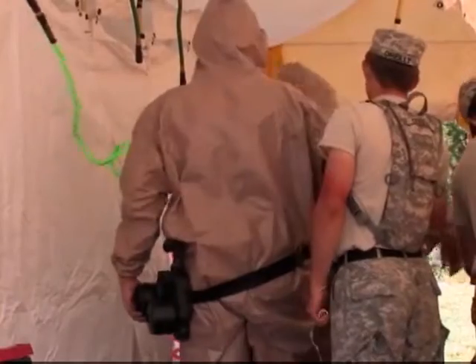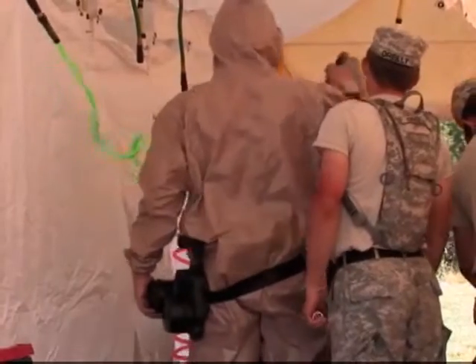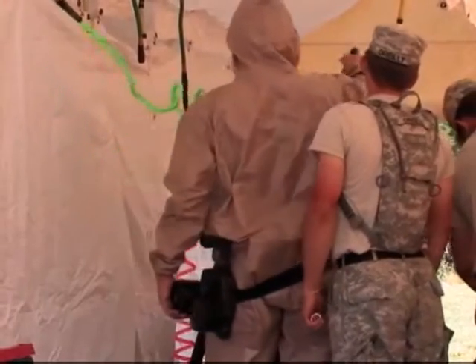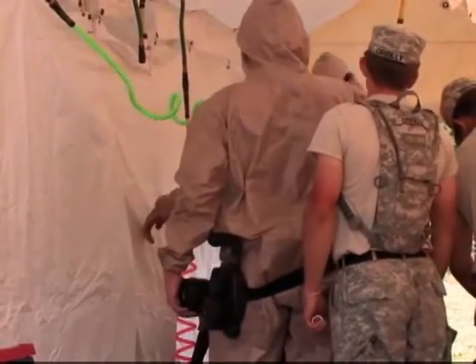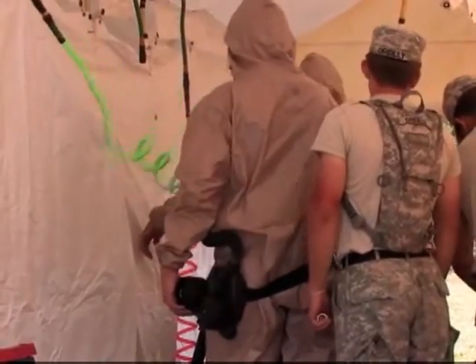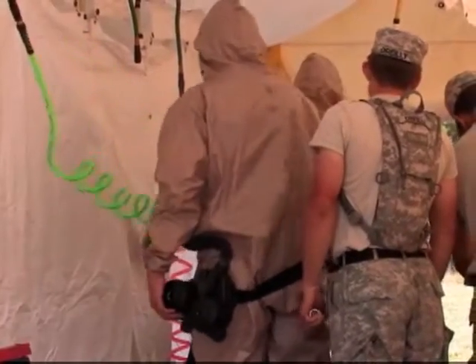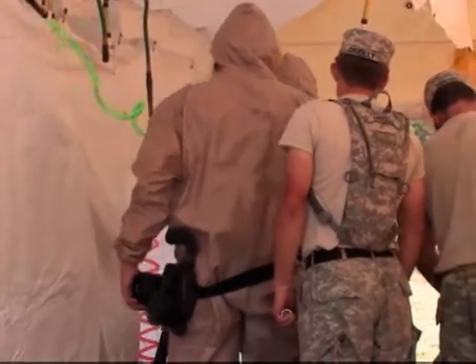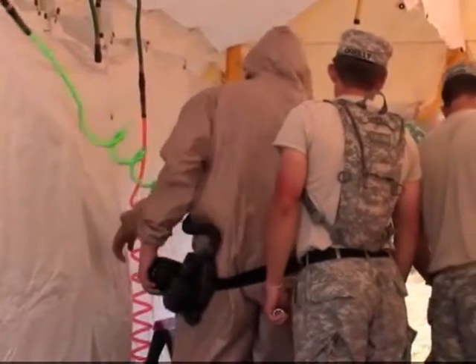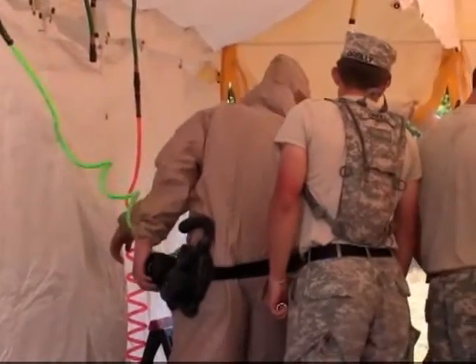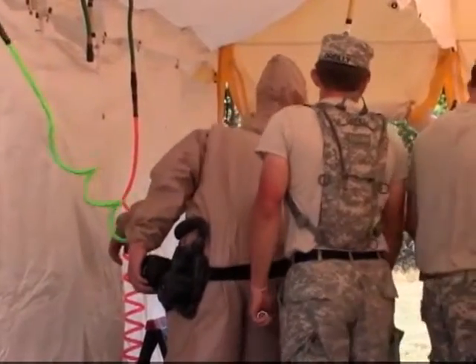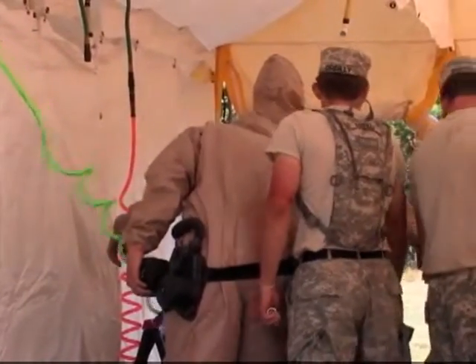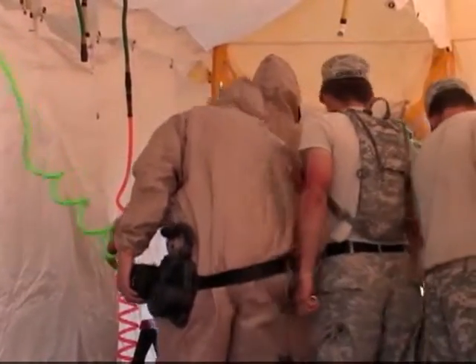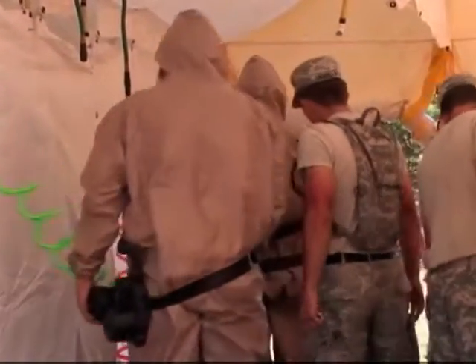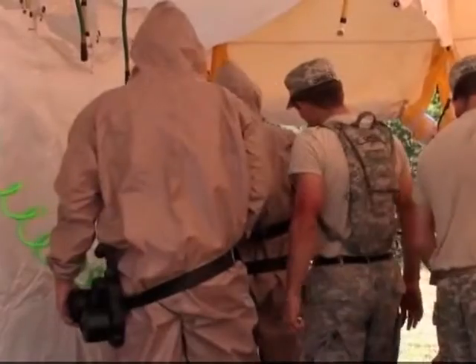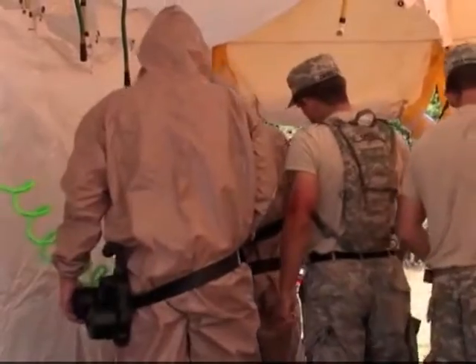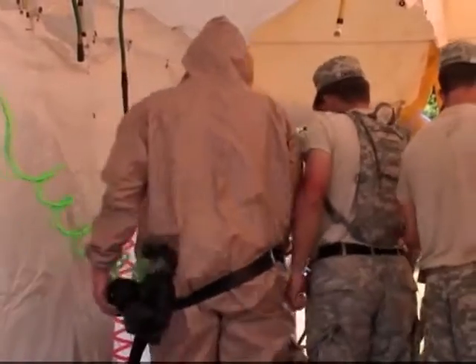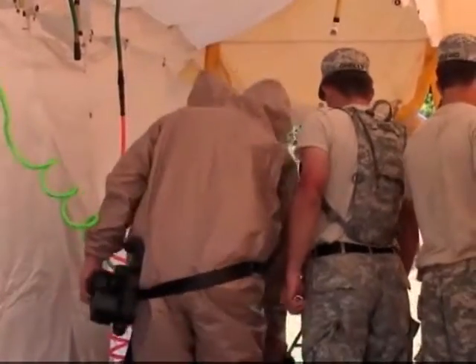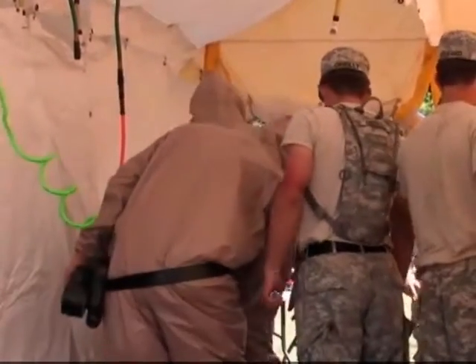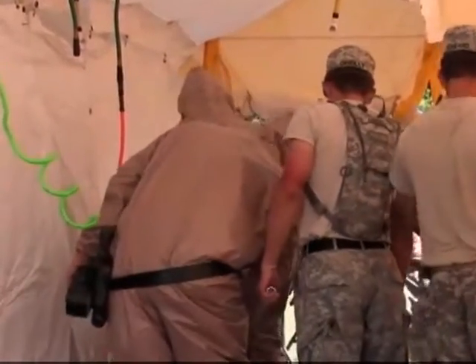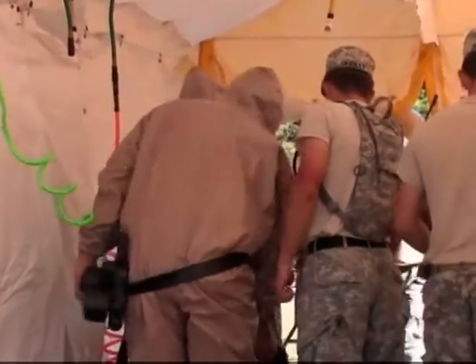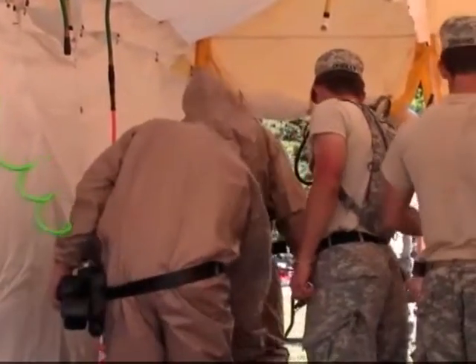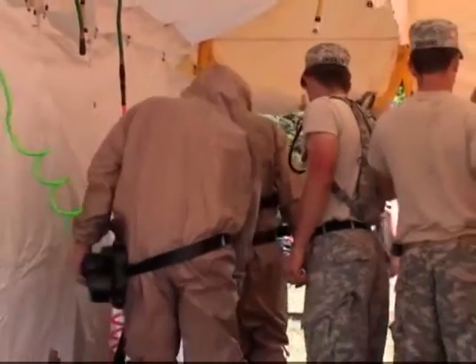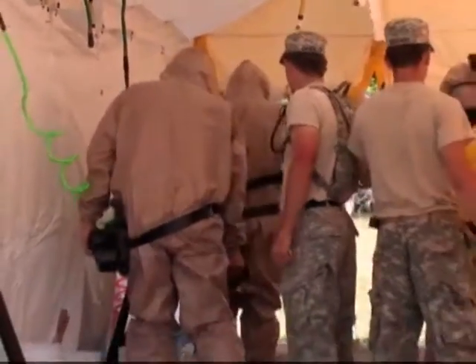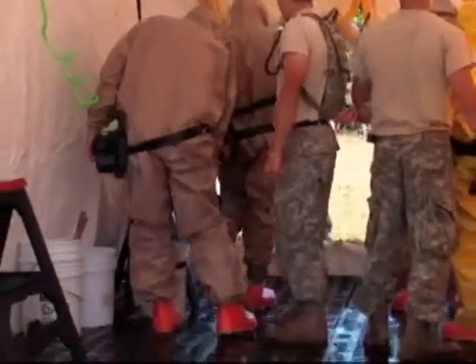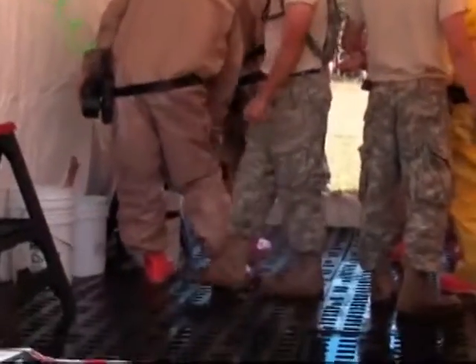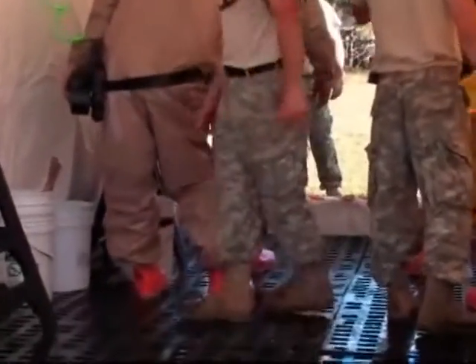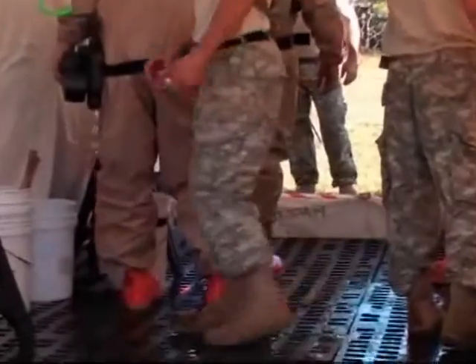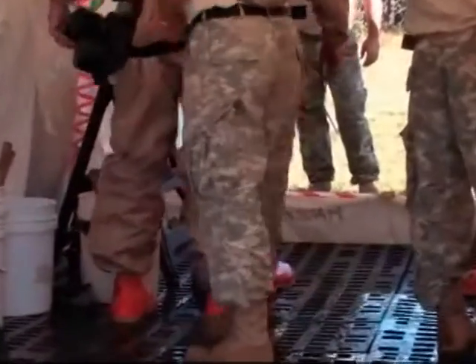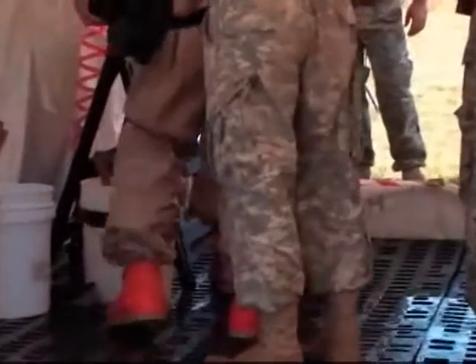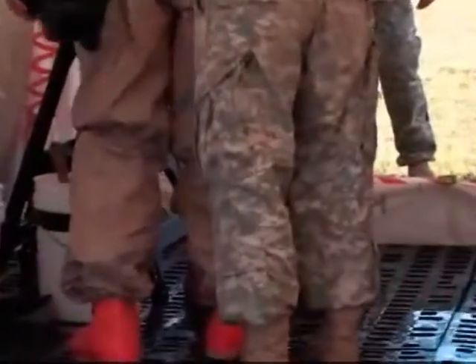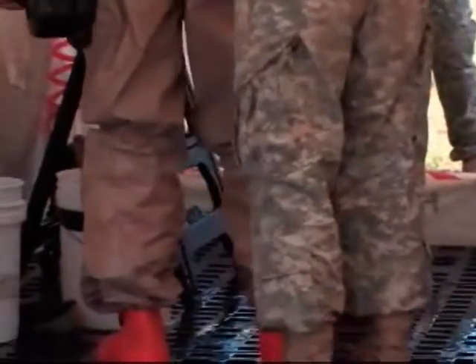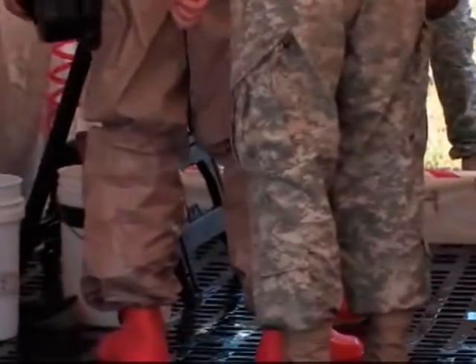turn around. You got to watch that one. Then from there, you want to tap his legs so he's got to set his foot. Tap it again, switch, drop it. There you go. Tap, another foot. That's what you want to do. Awesome. Turn around, that switch.